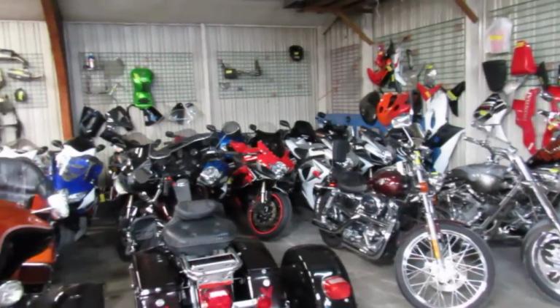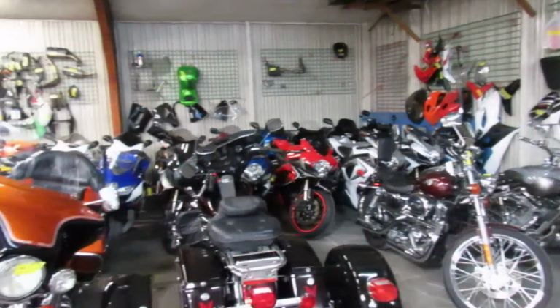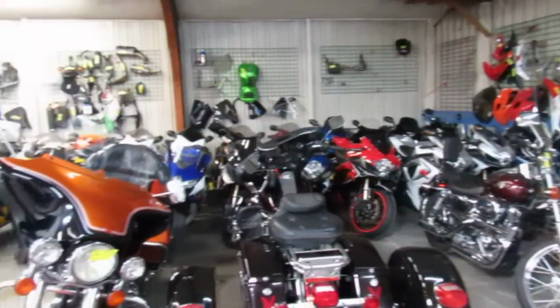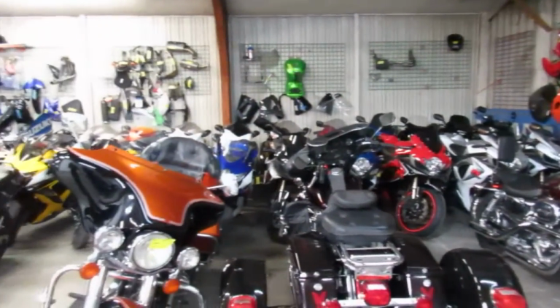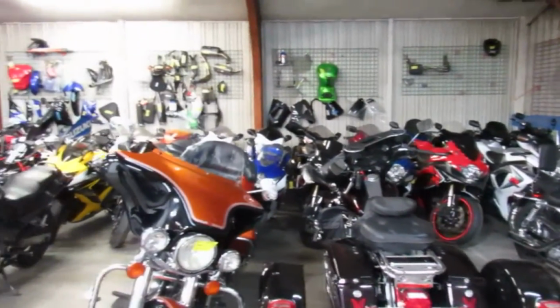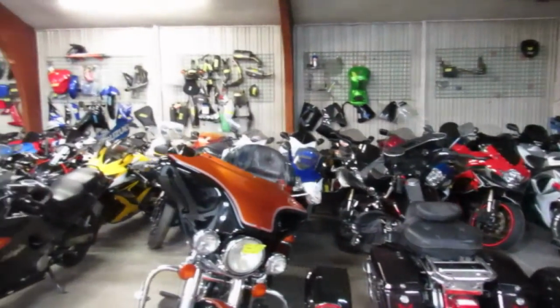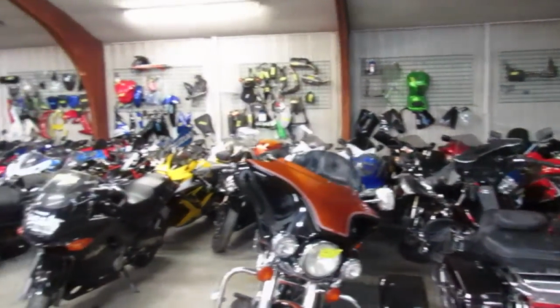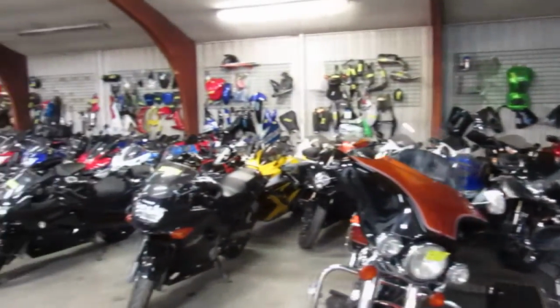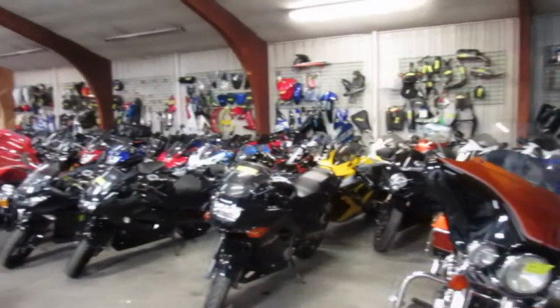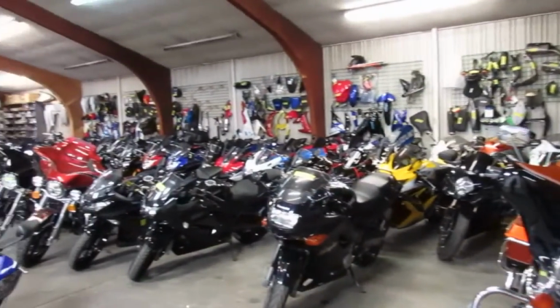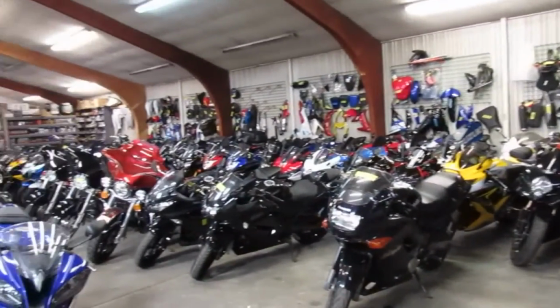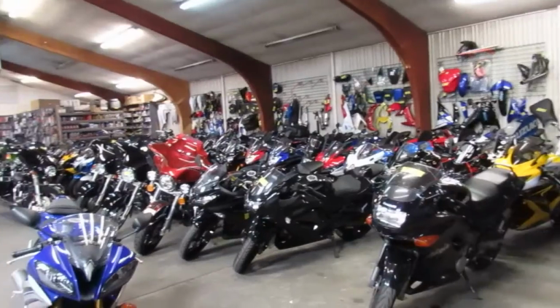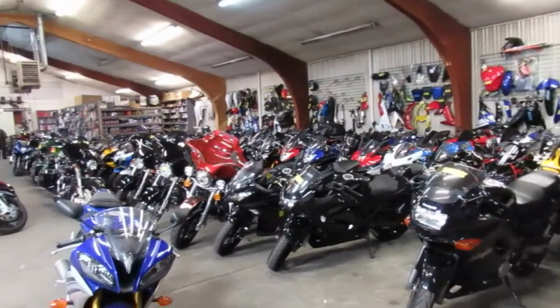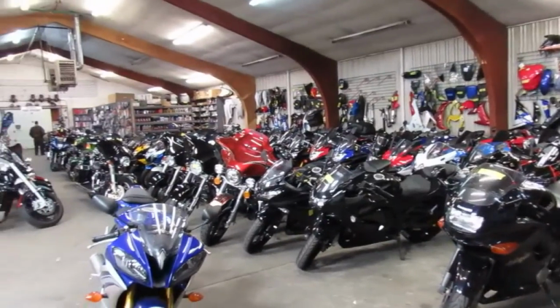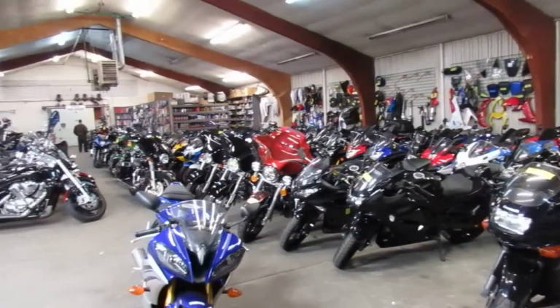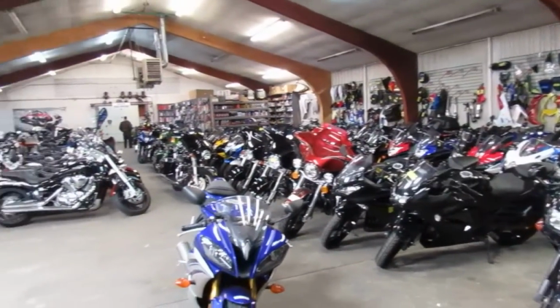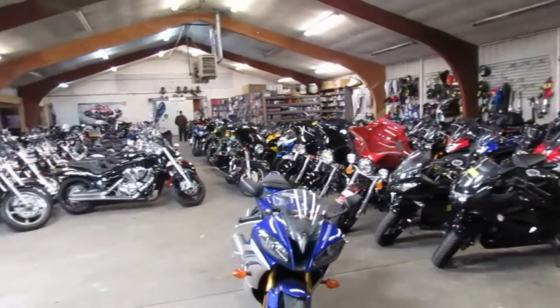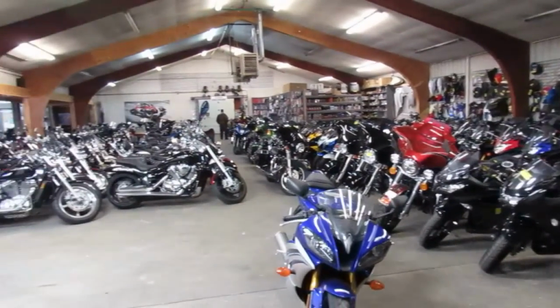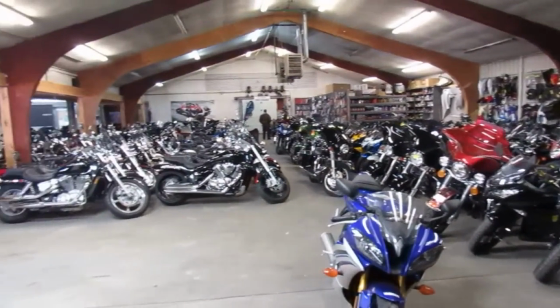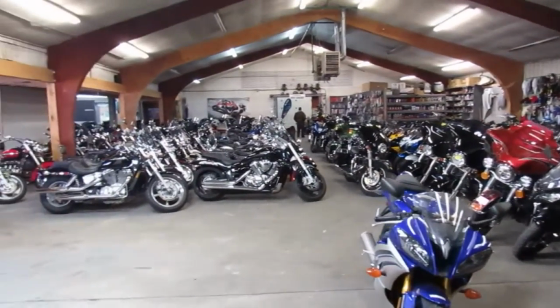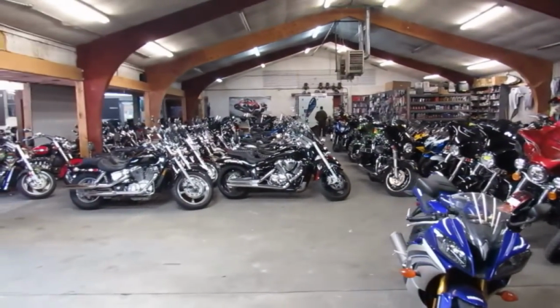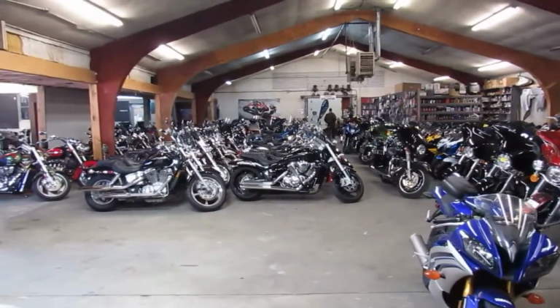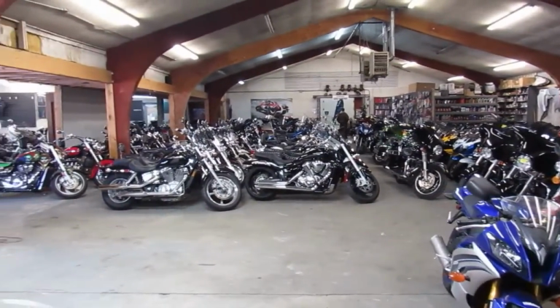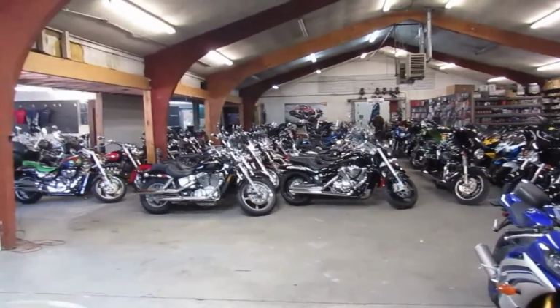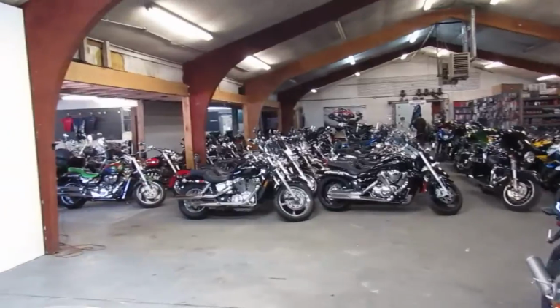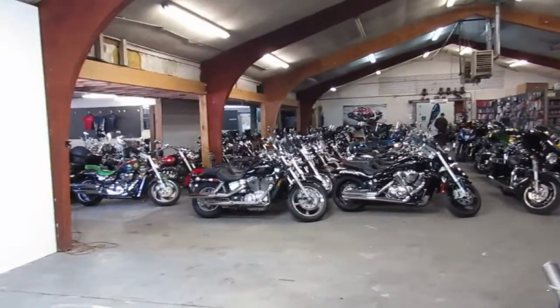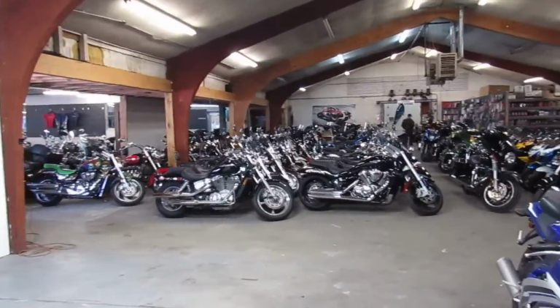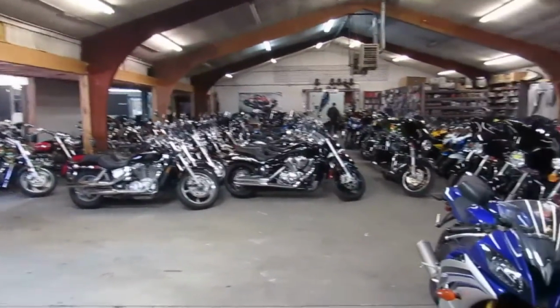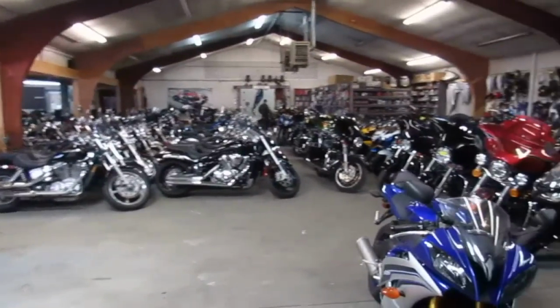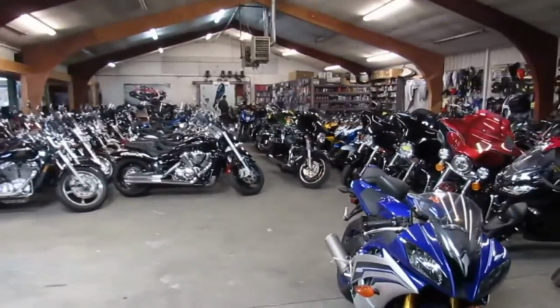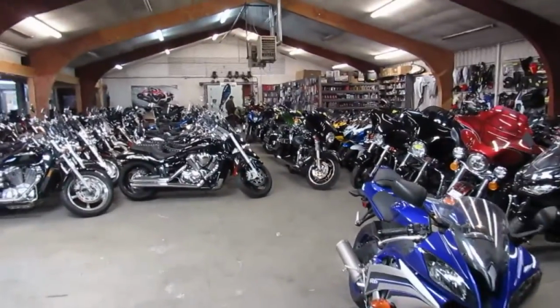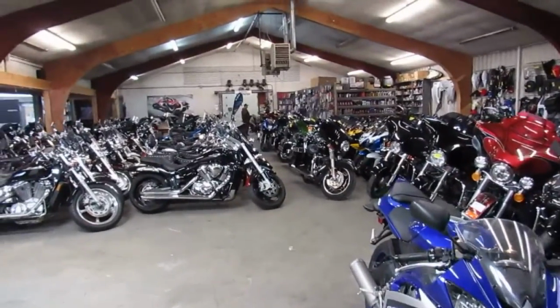Hey guys, it's ApprovalPowerSports.com here. Just want to do a little video for you, show you what we got in store for you when riding season kicks off here in about two weeks. We're sitting on about 700 used bikes.